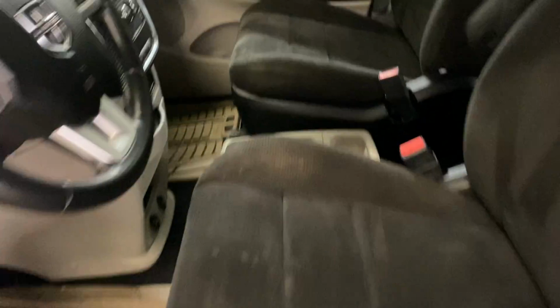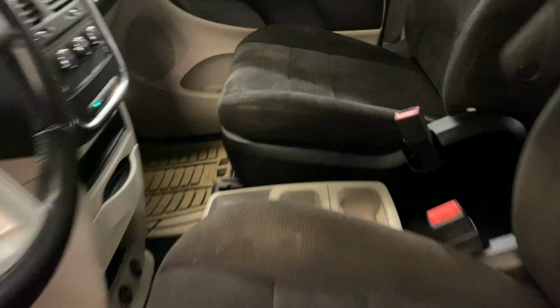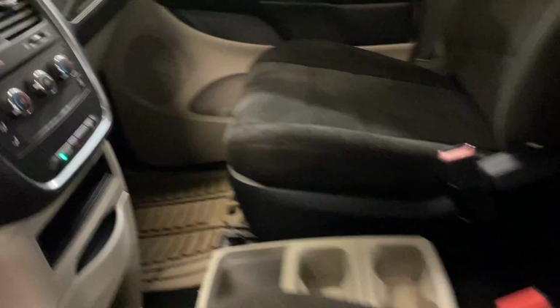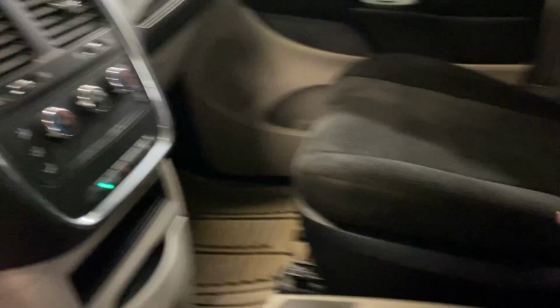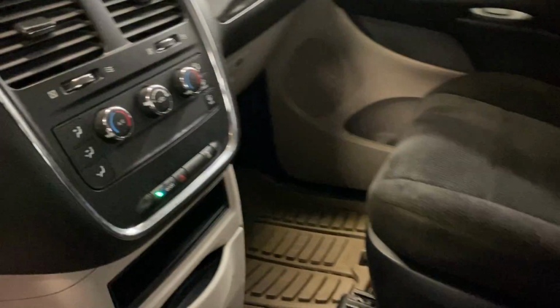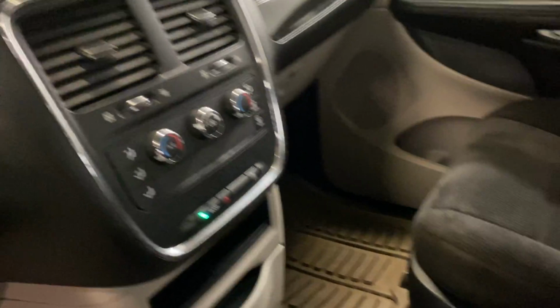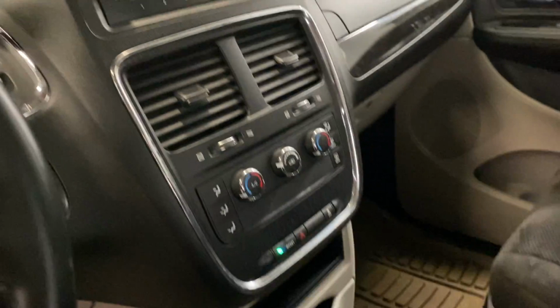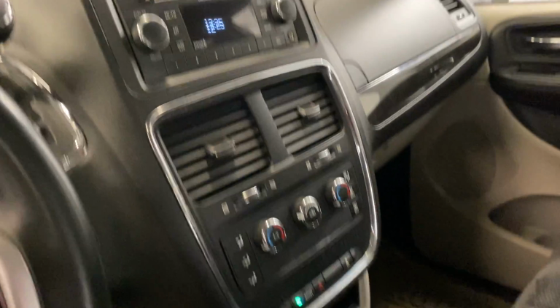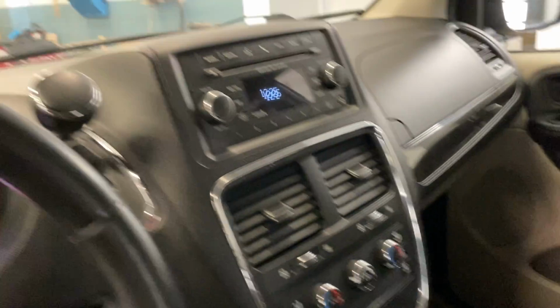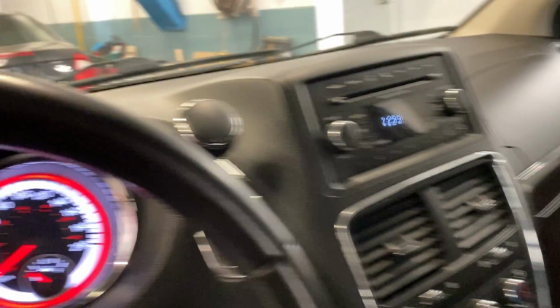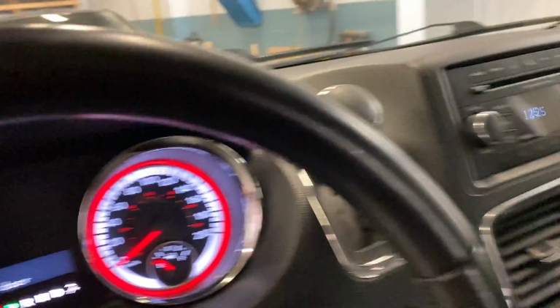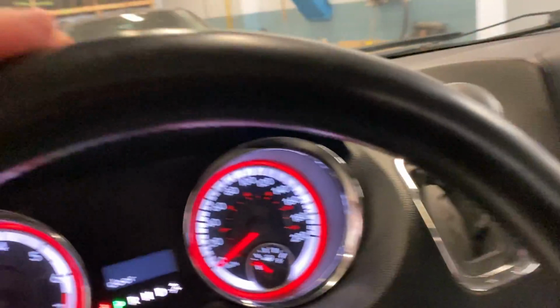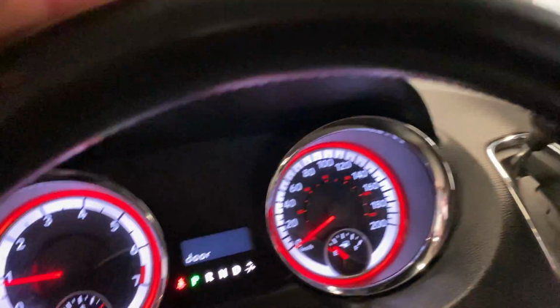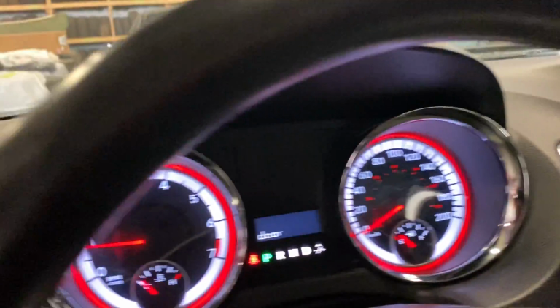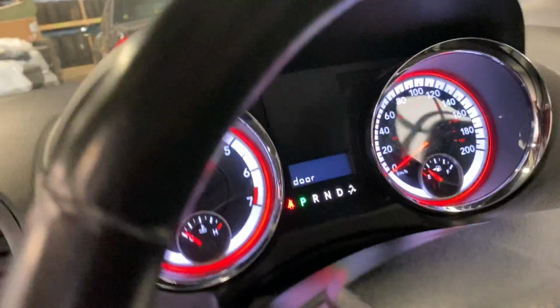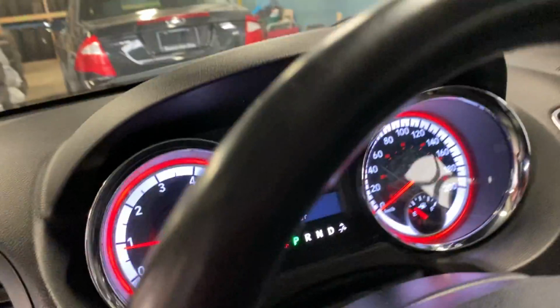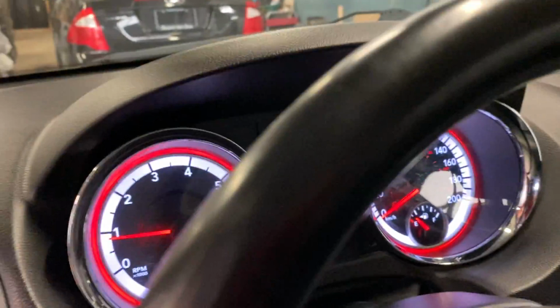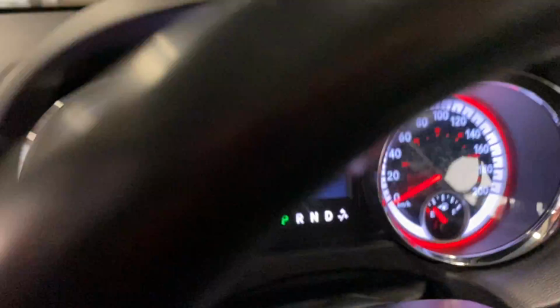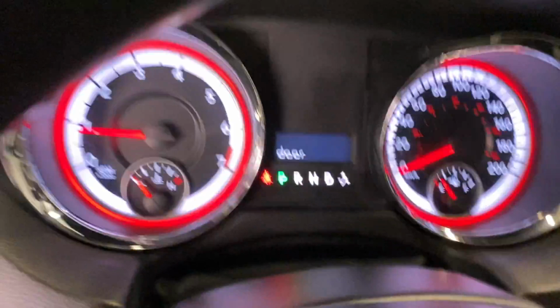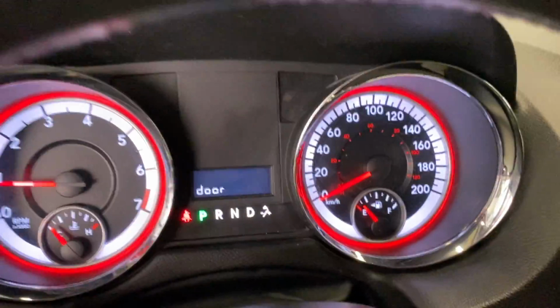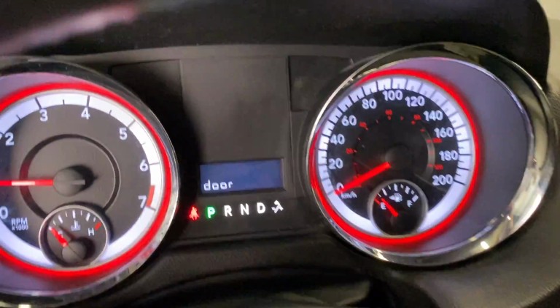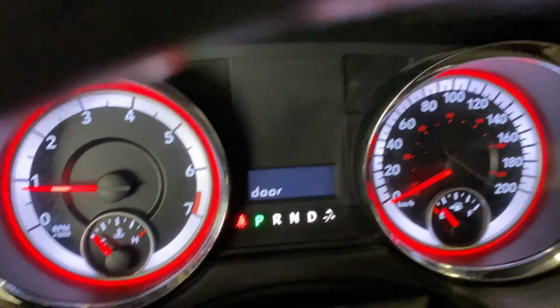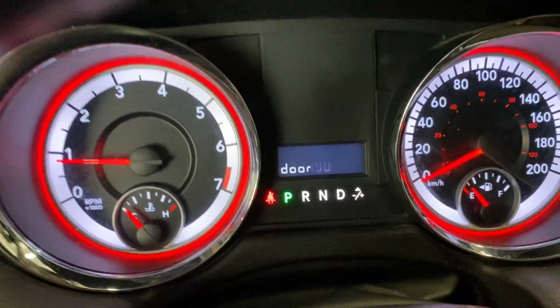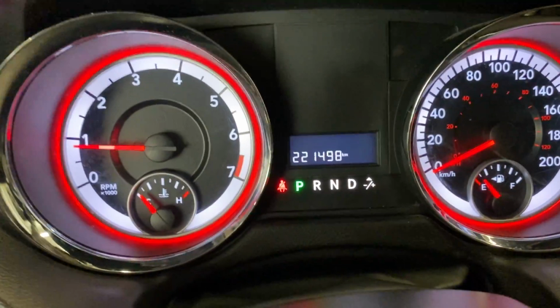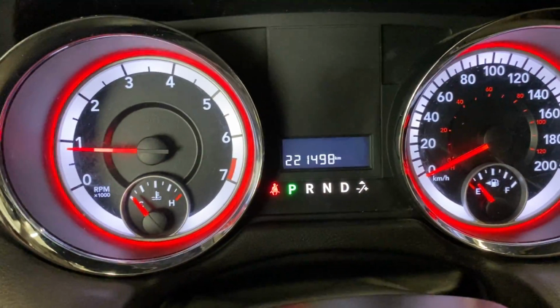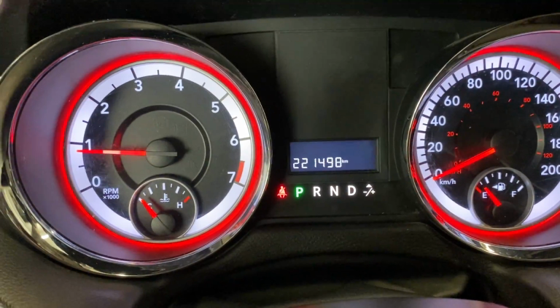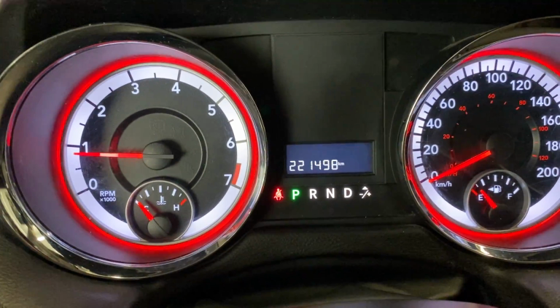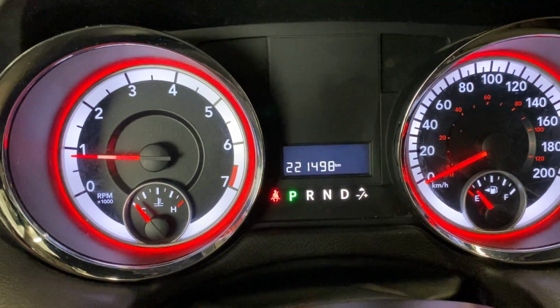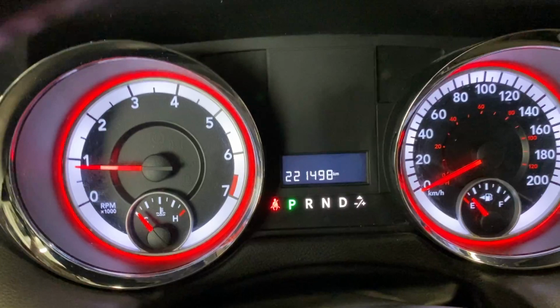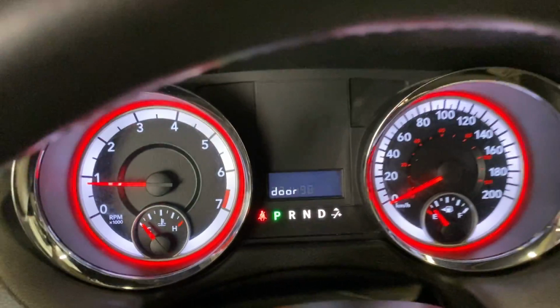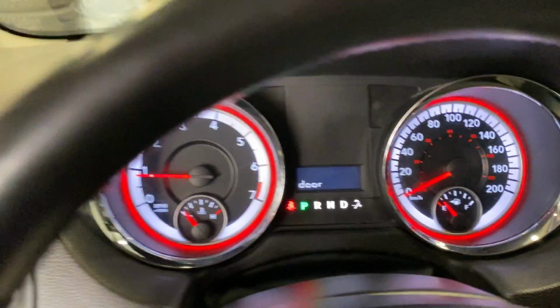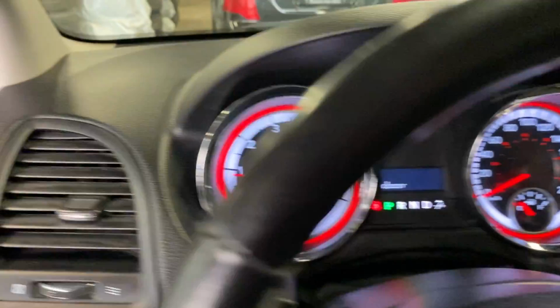The interior is nice — air, cruise, windows, locks, the usual. It has 221,498 kilometers on it.